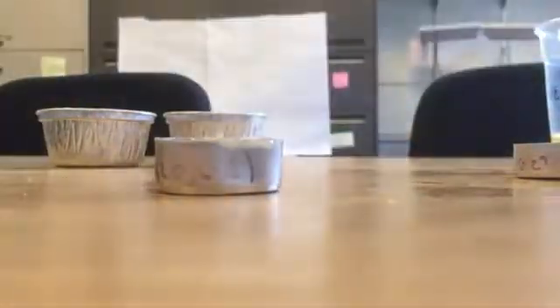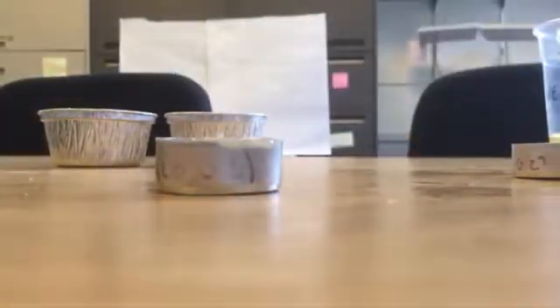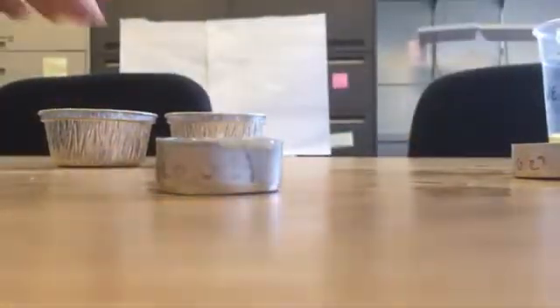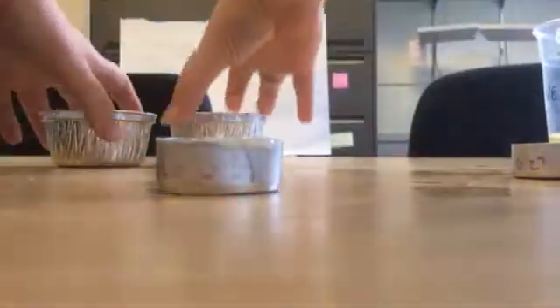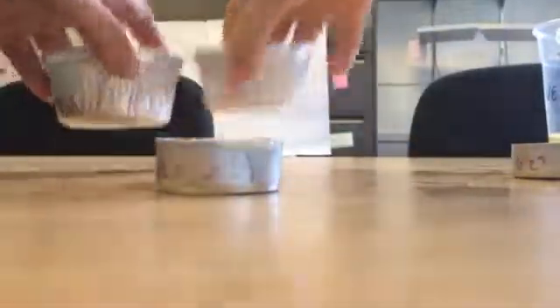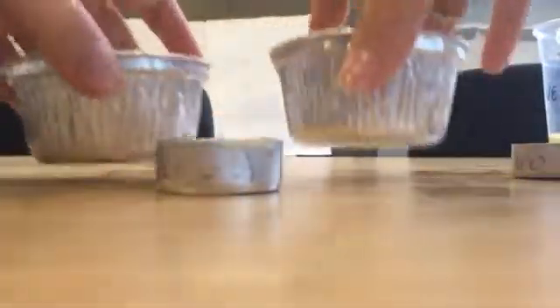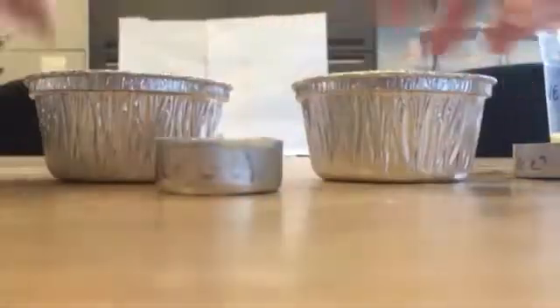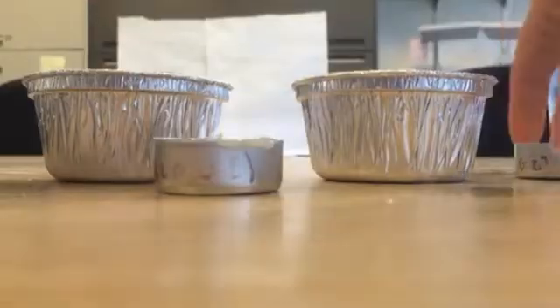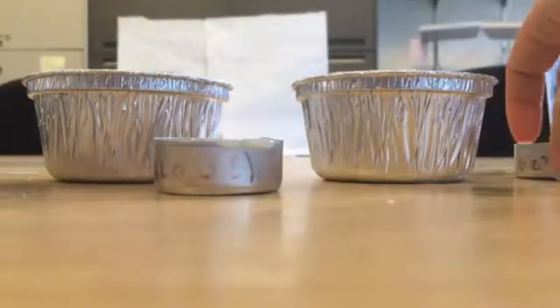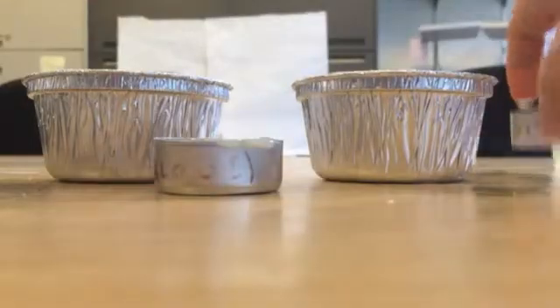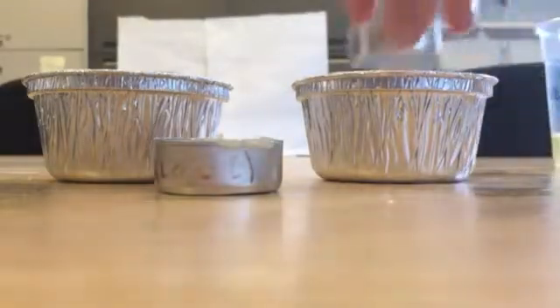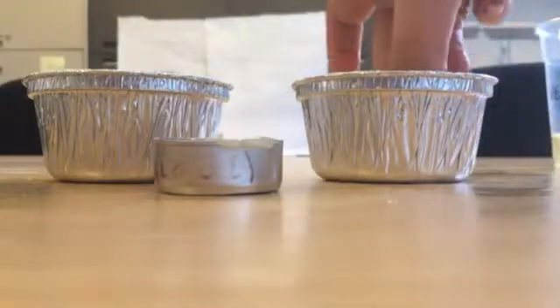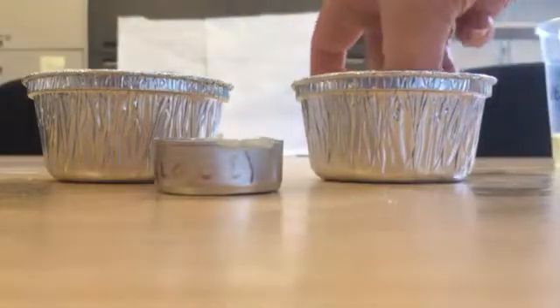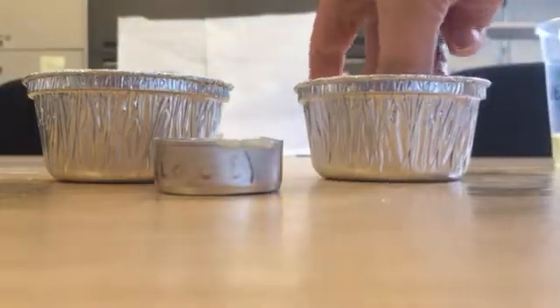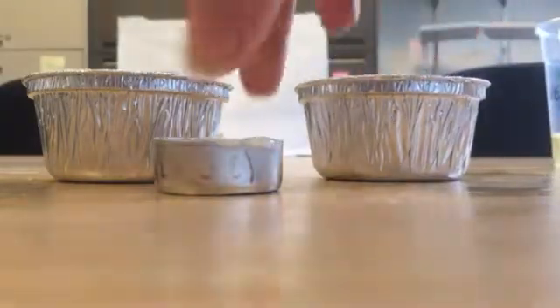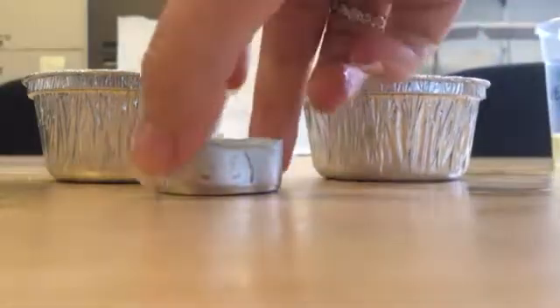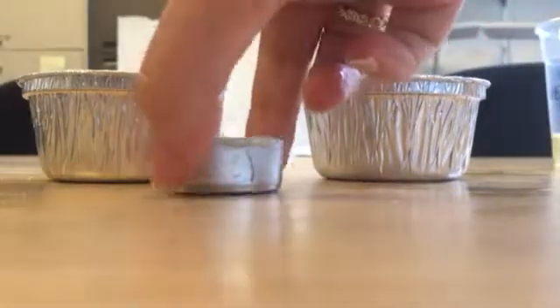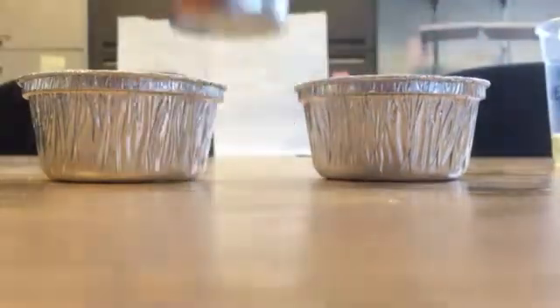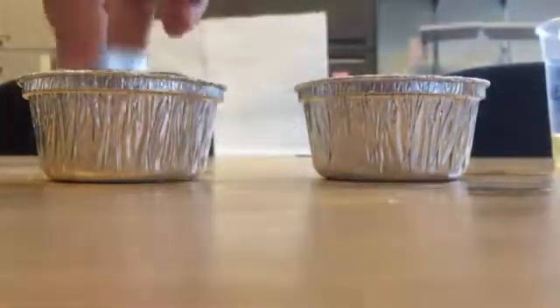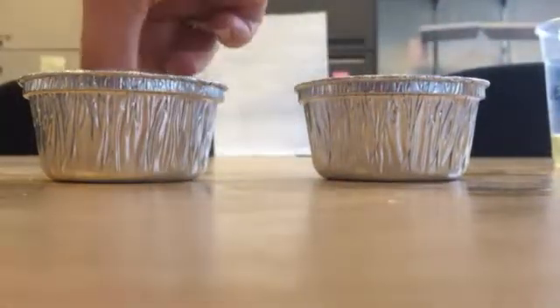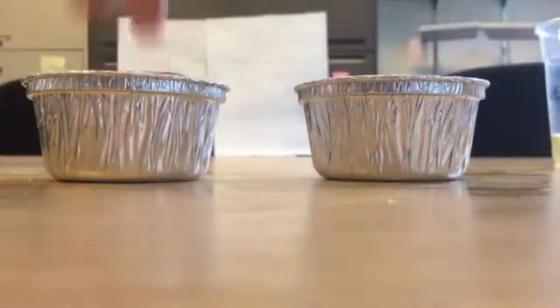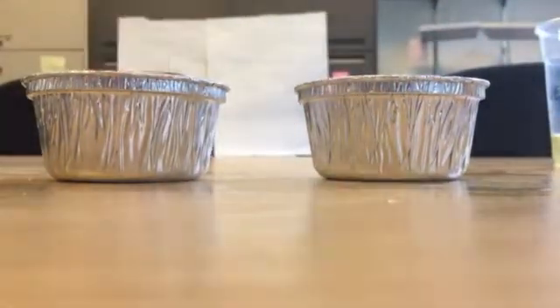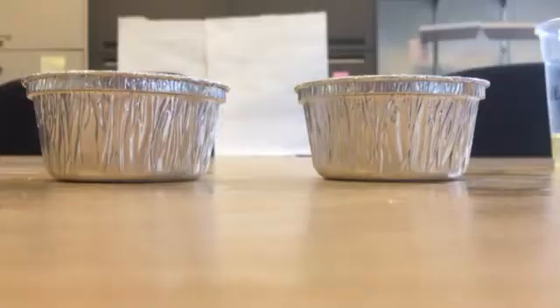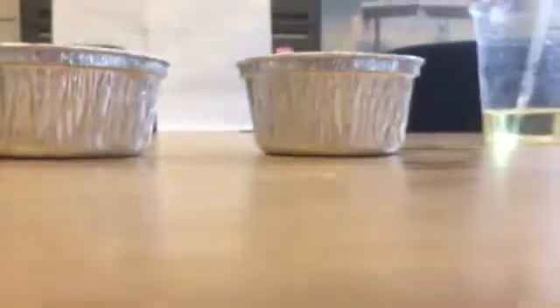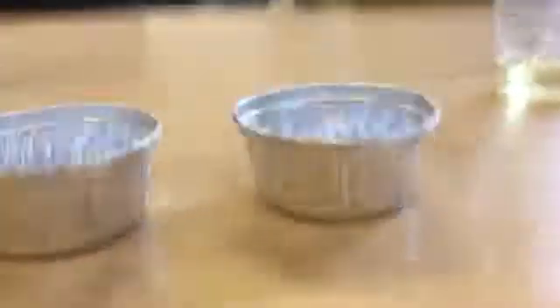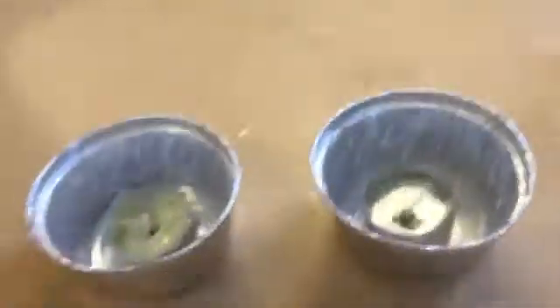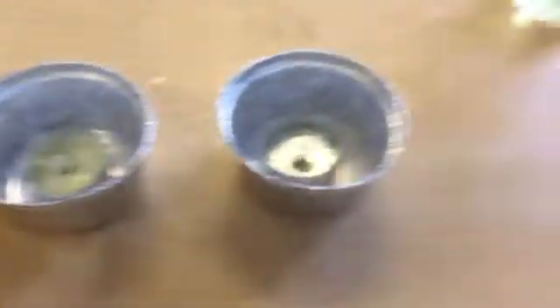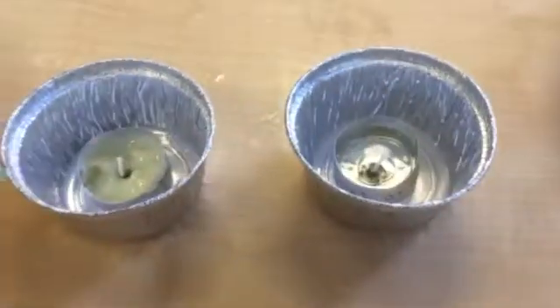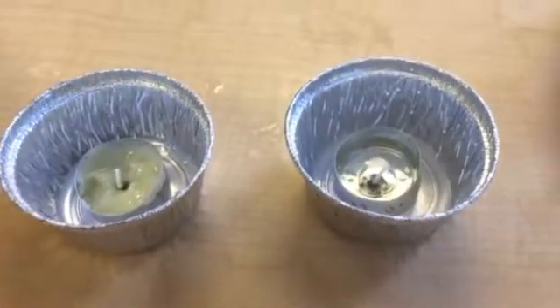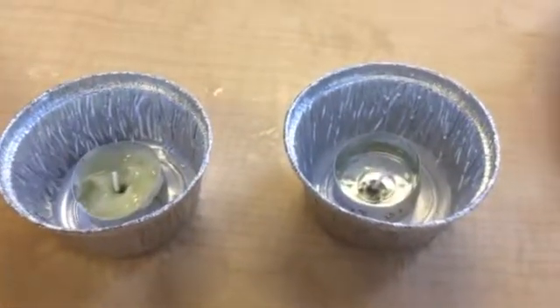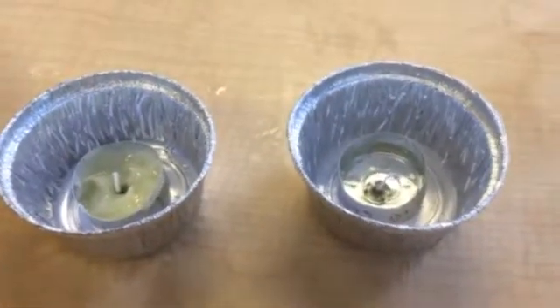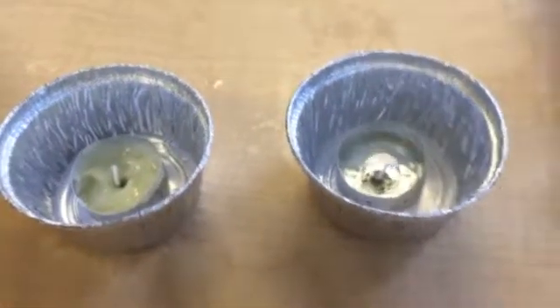From there, take the two candle holders and put them into the two pie tins. When you're all done, this is what they will look like.